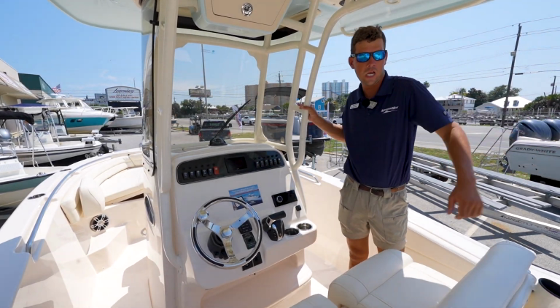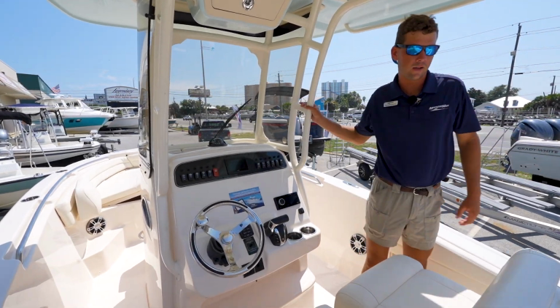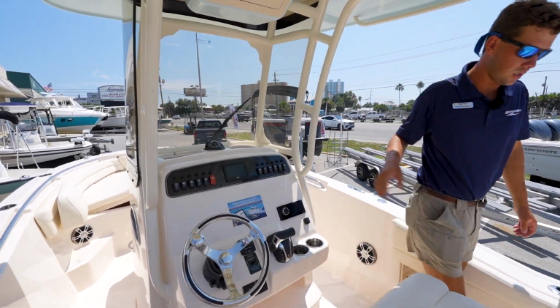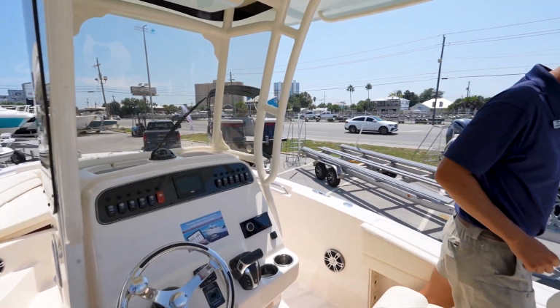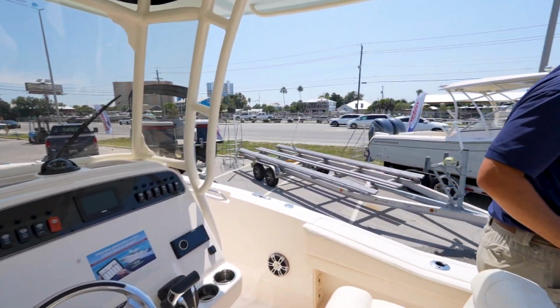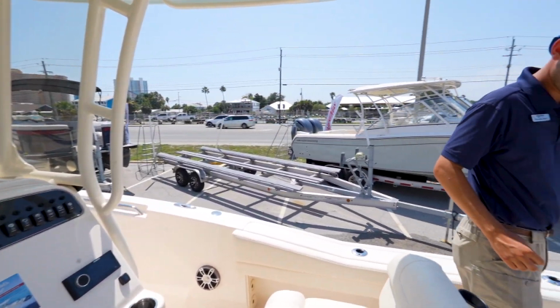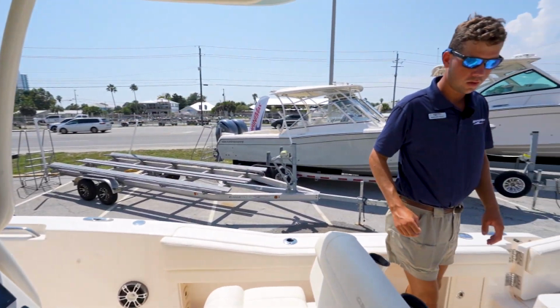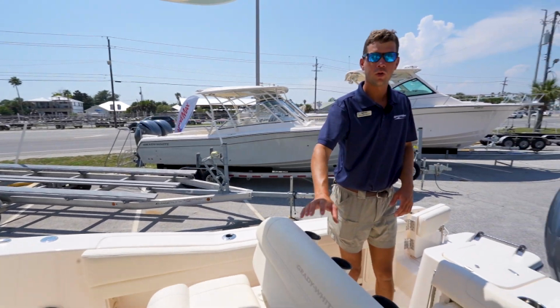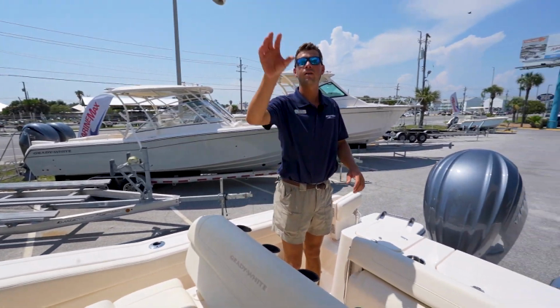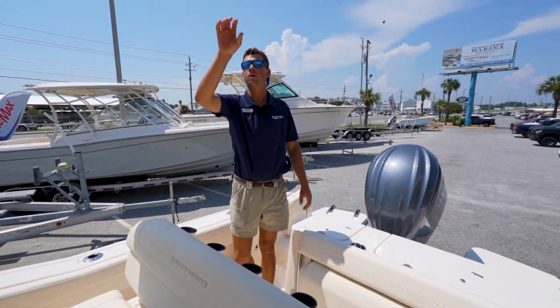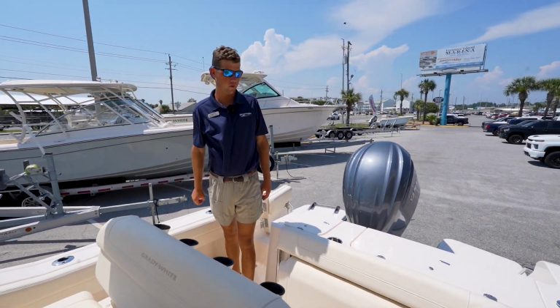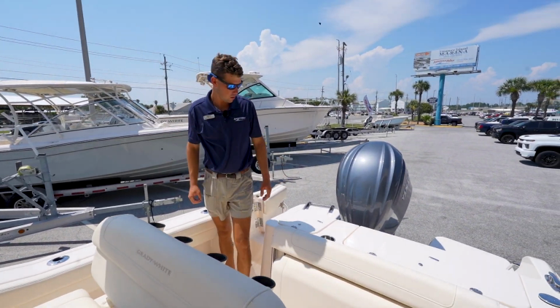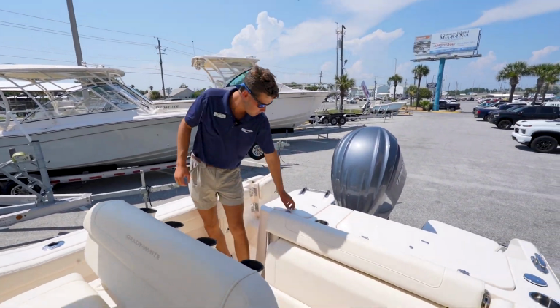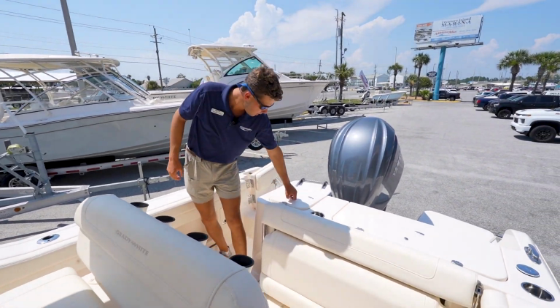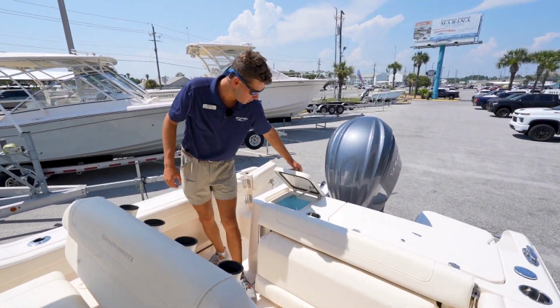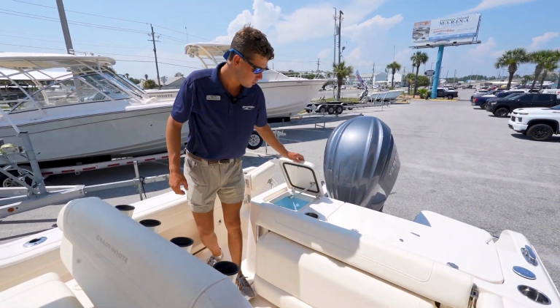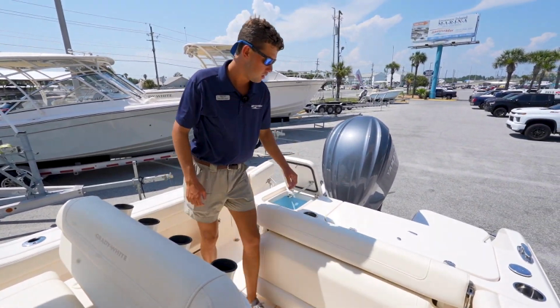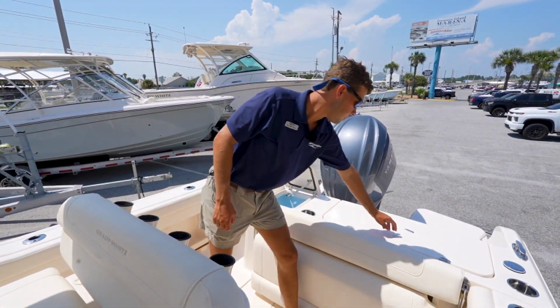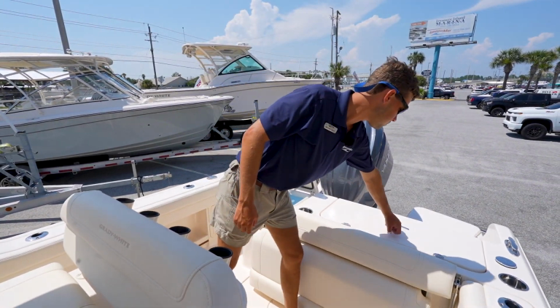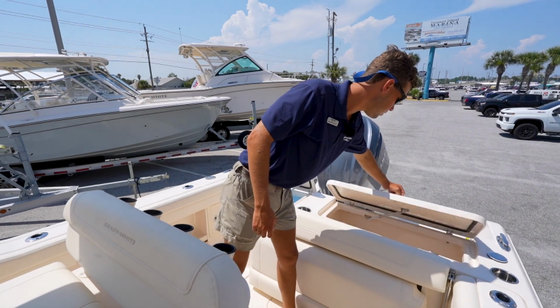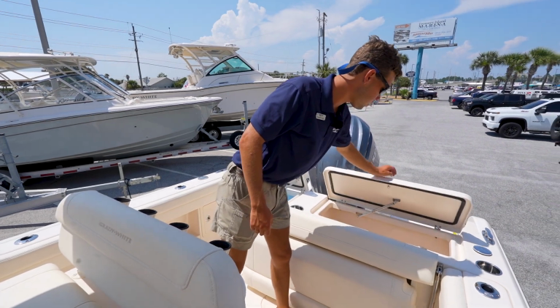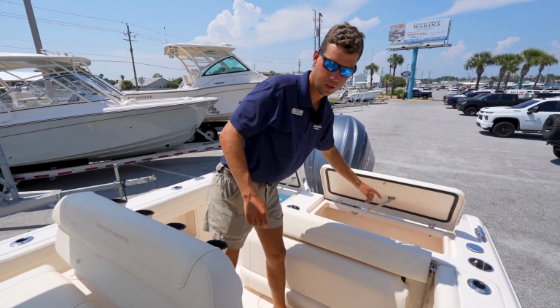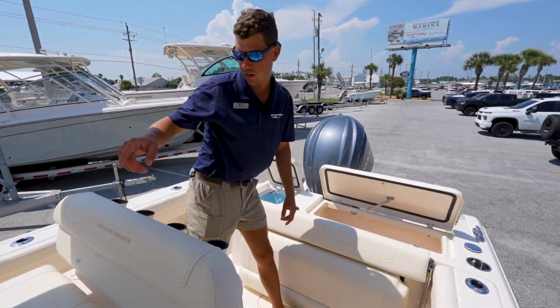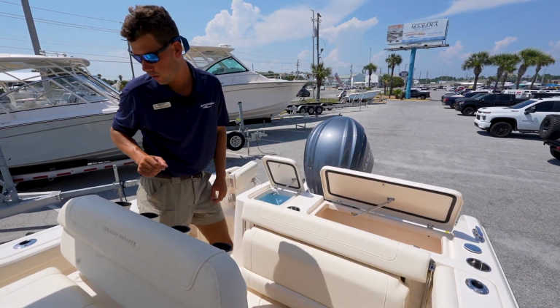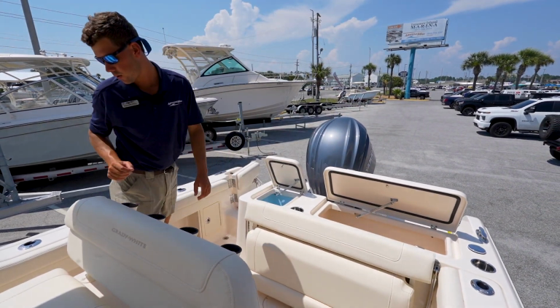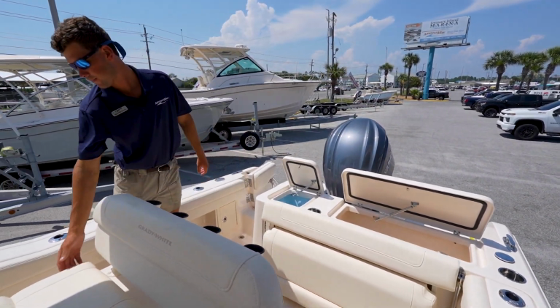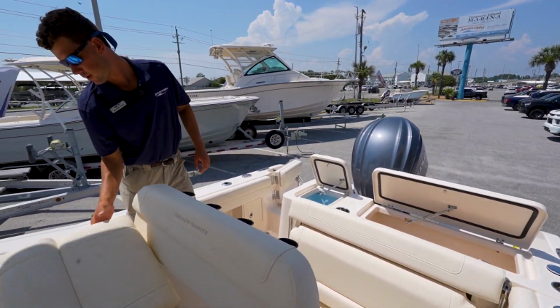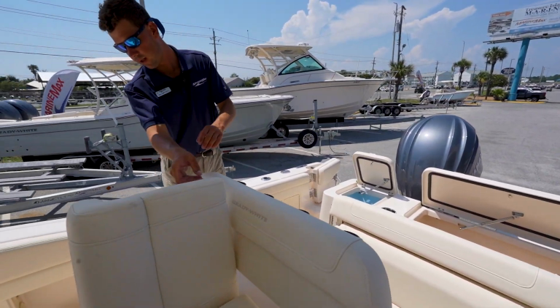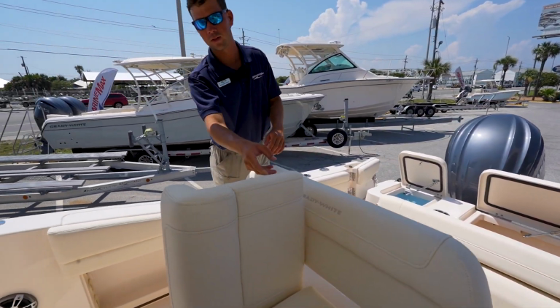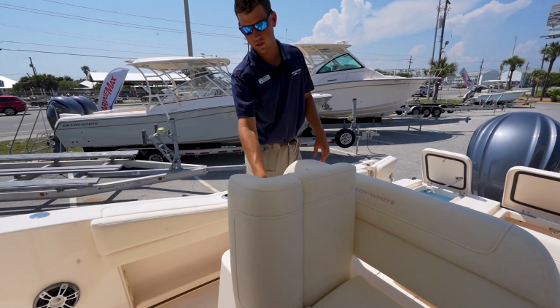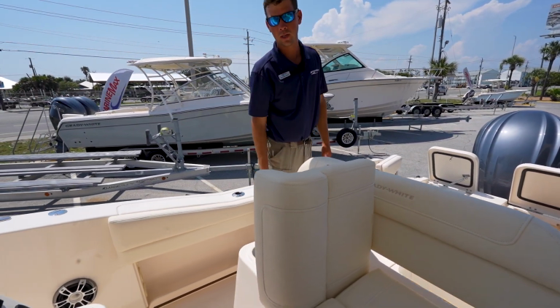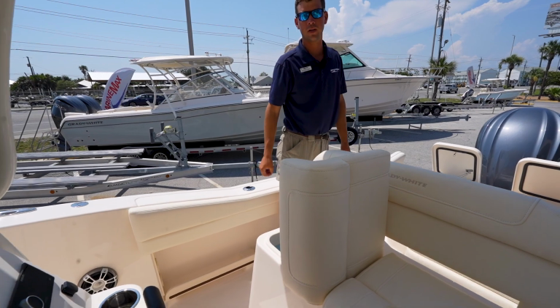Coming back towards the transom of the boat, you have eight rocket launchers for your fishing rods, a live well, and a fish box. Another feature worth noting is the live well that's under the leaning post here.